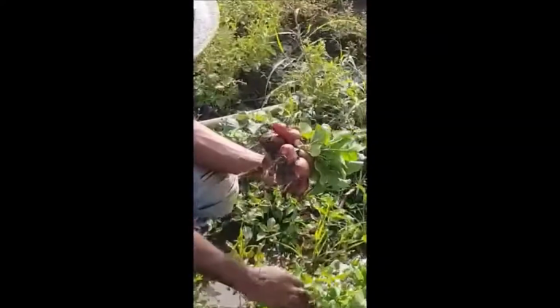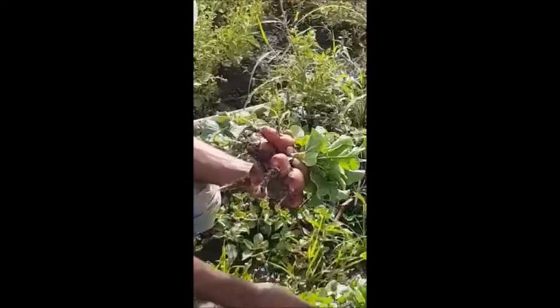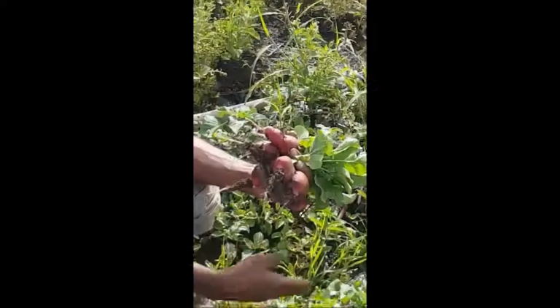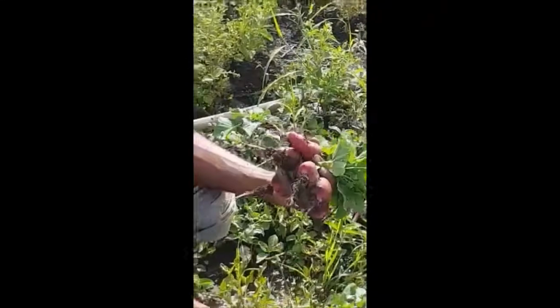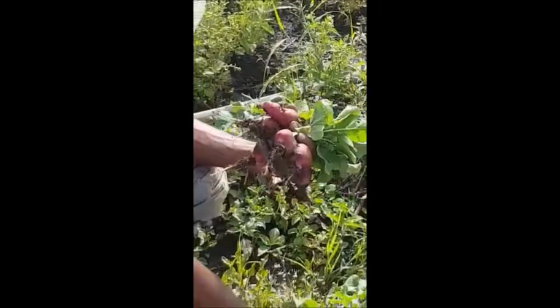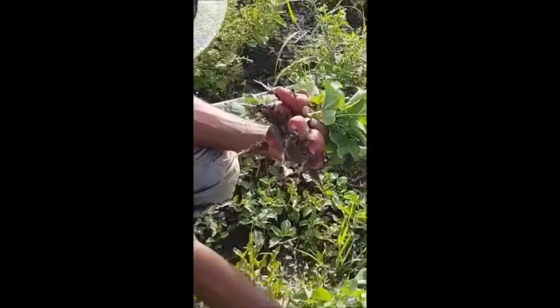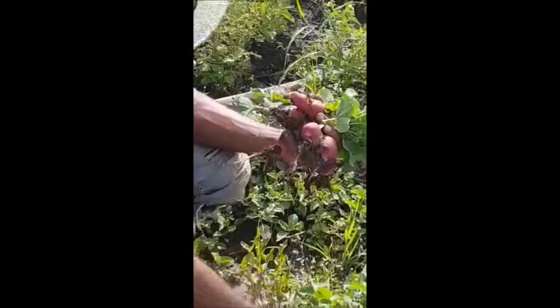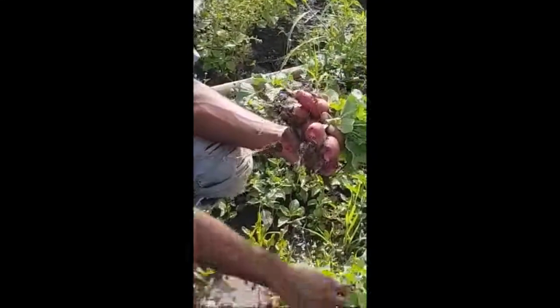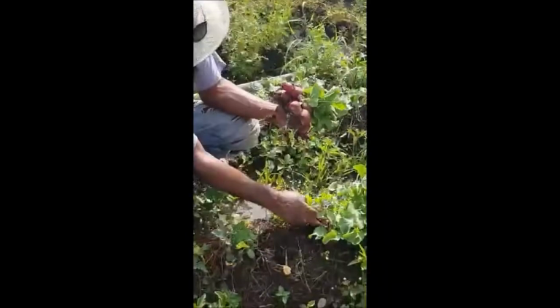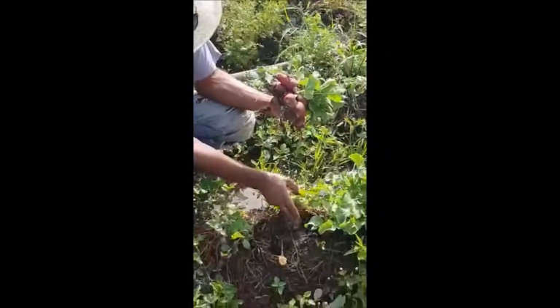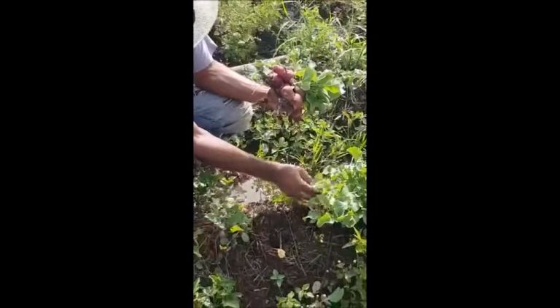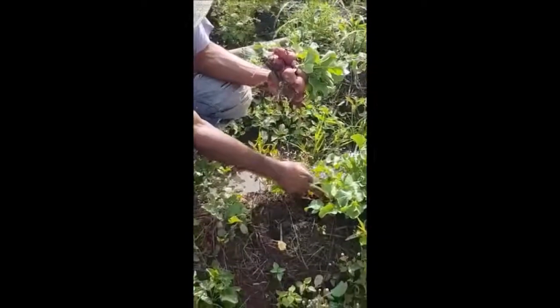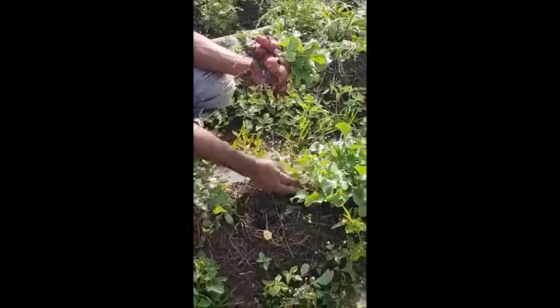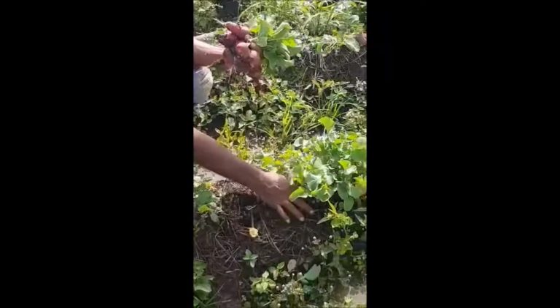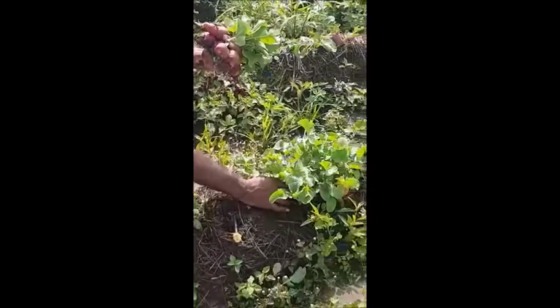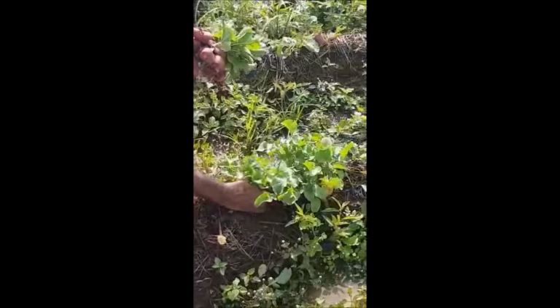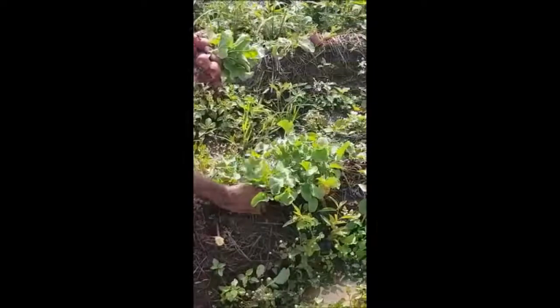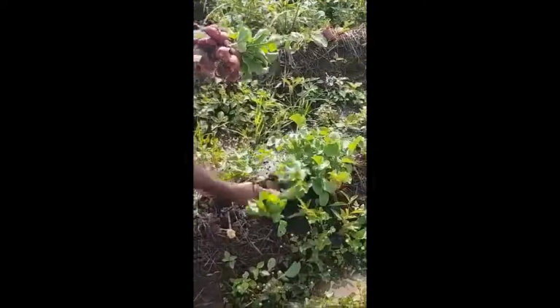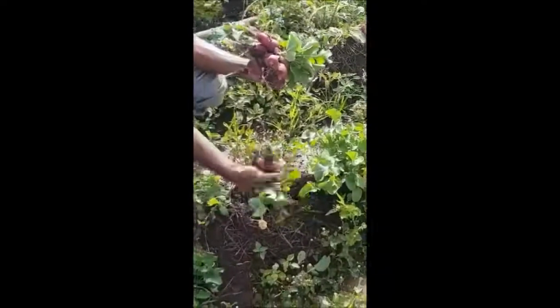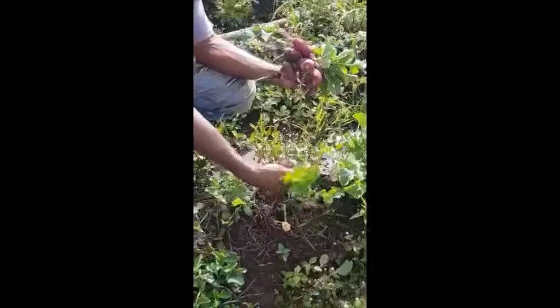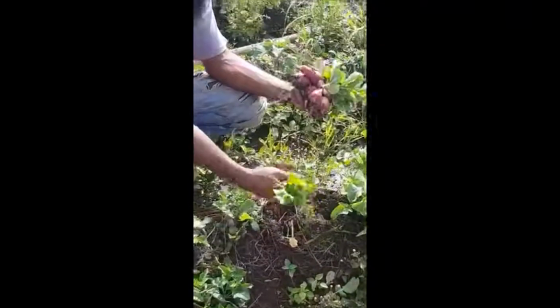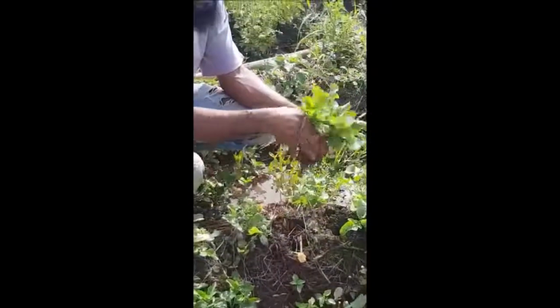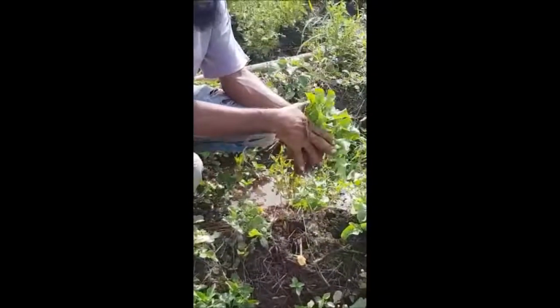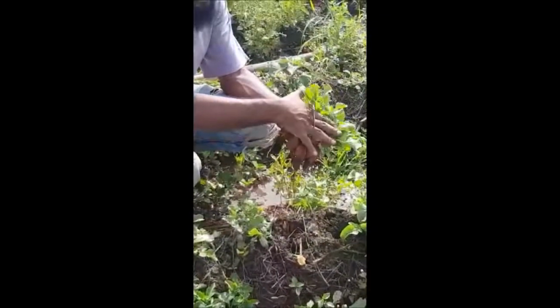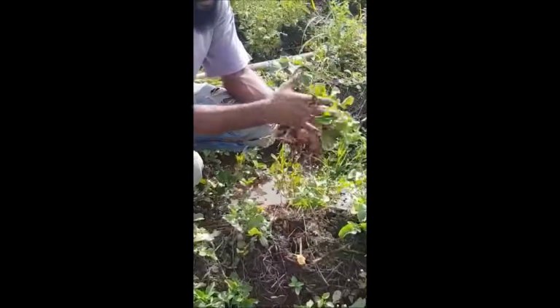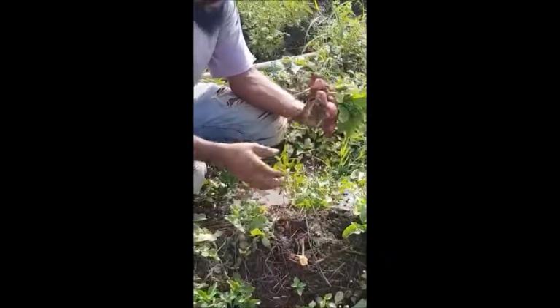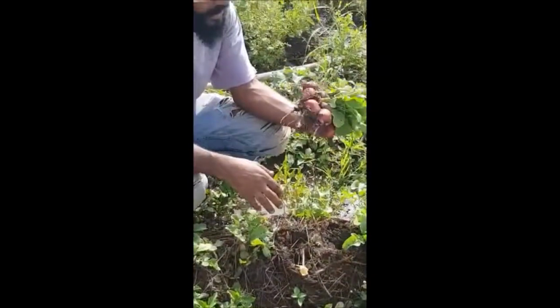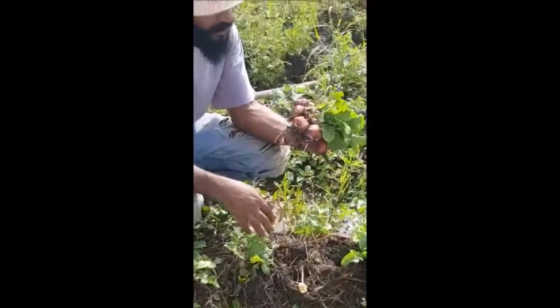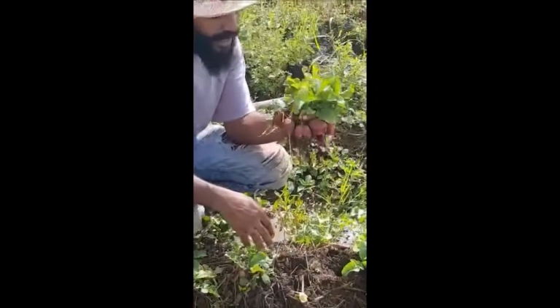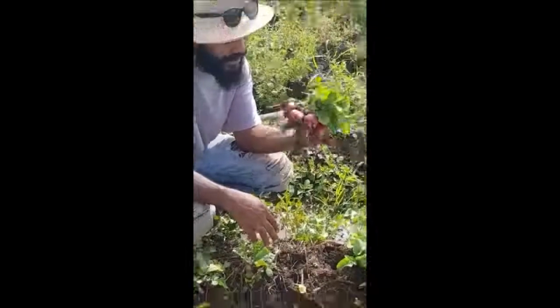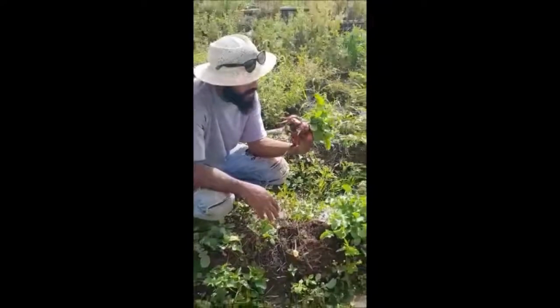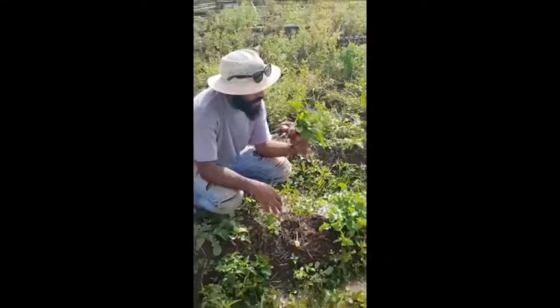I'm pretty impressed because we didn't do any special treatment — we just broadcast the seeds. You can see there's no actual spacing; they're all bunched up because we just broadcasted the seeds. So we're just going to take this down to the farmers market today.